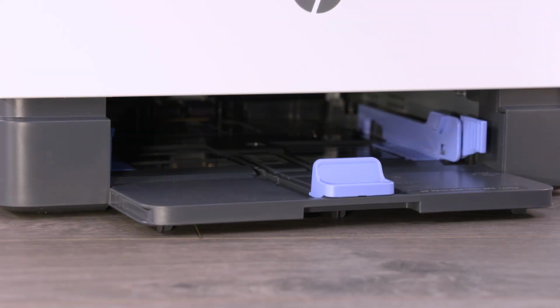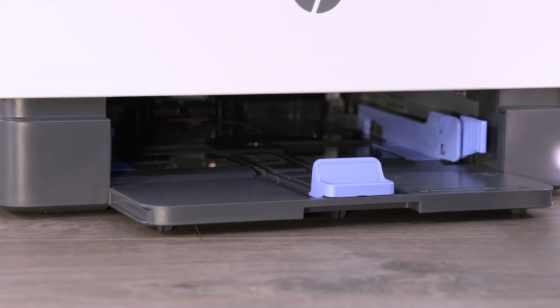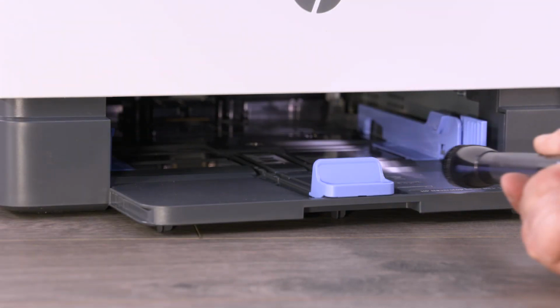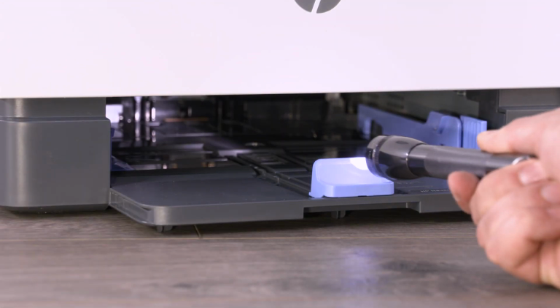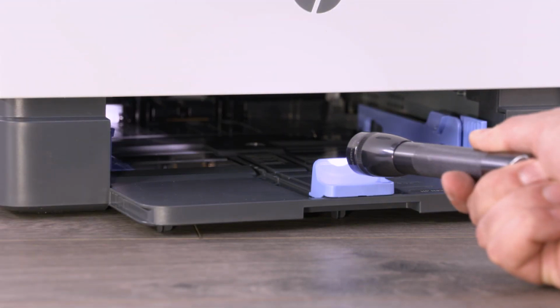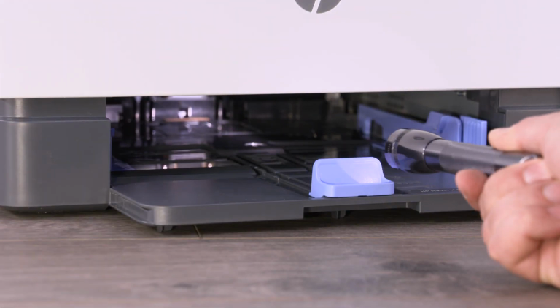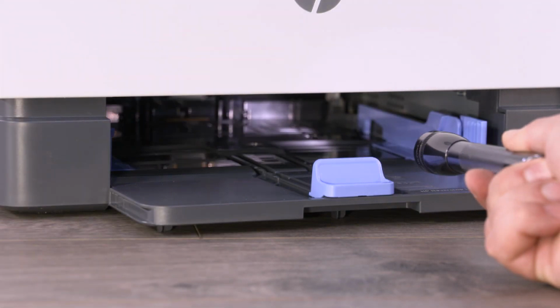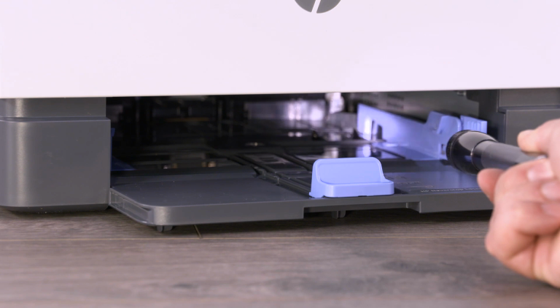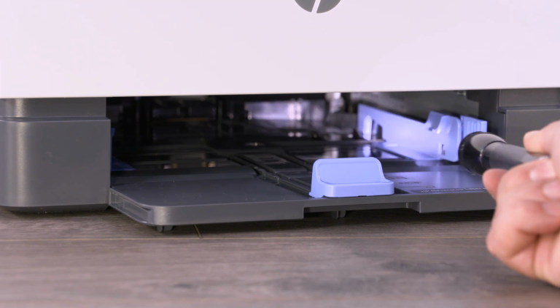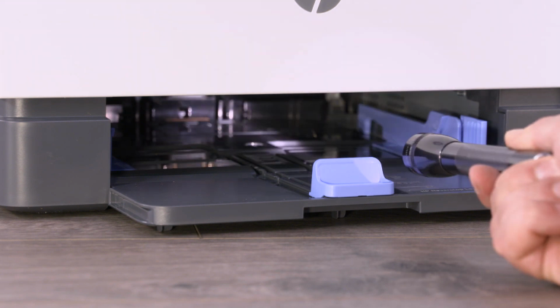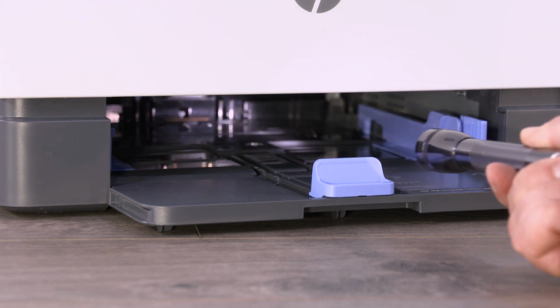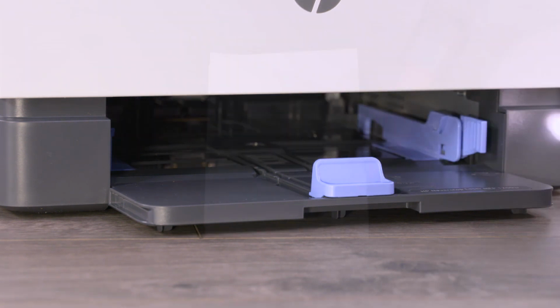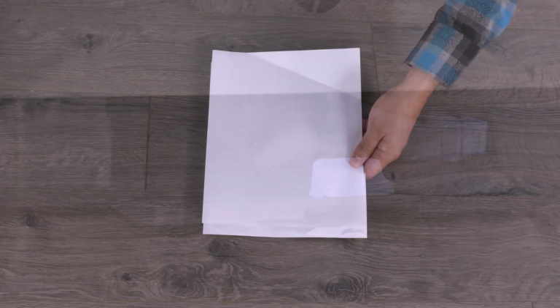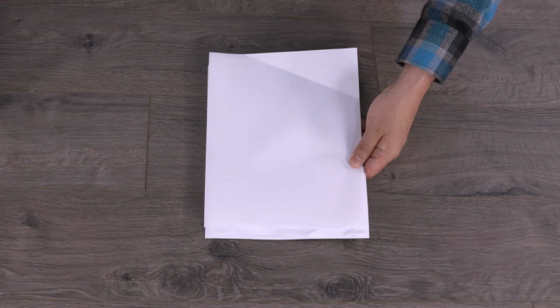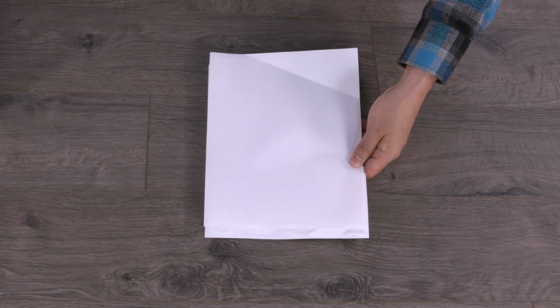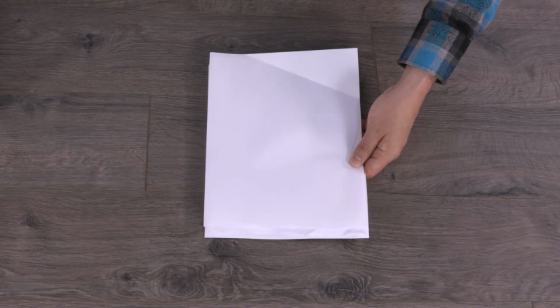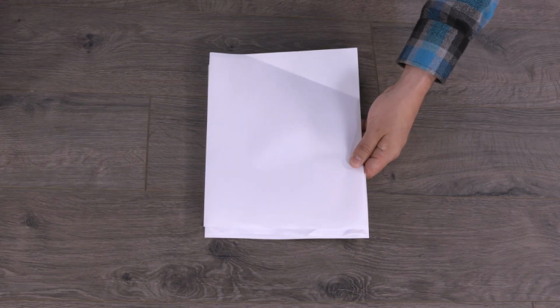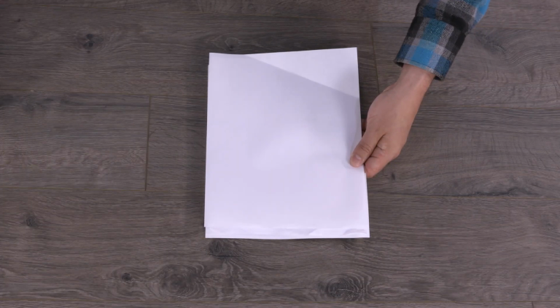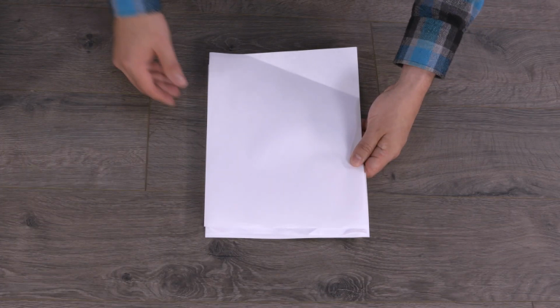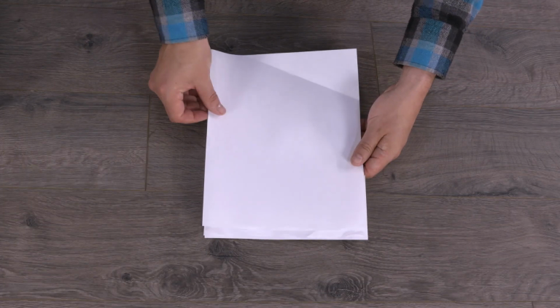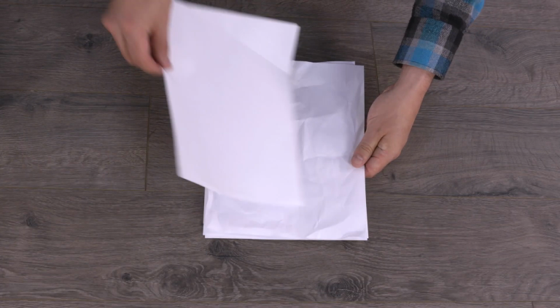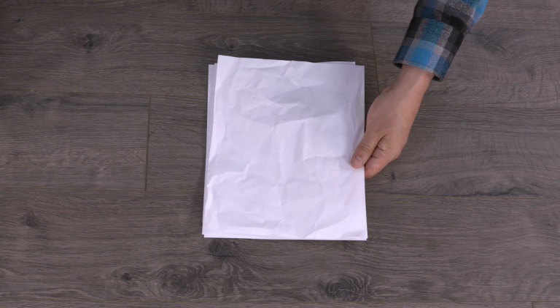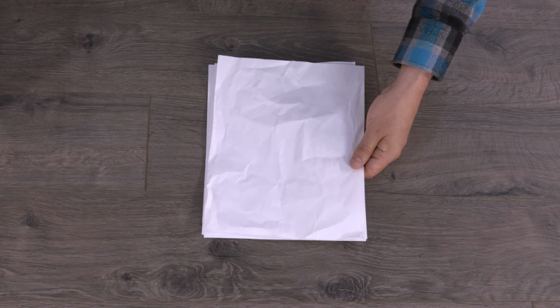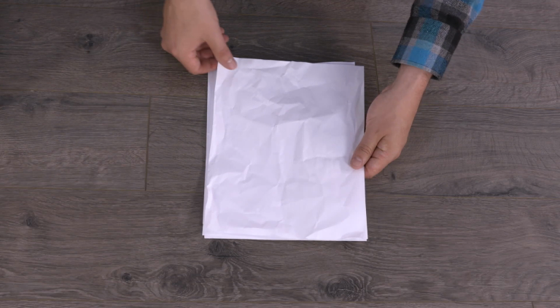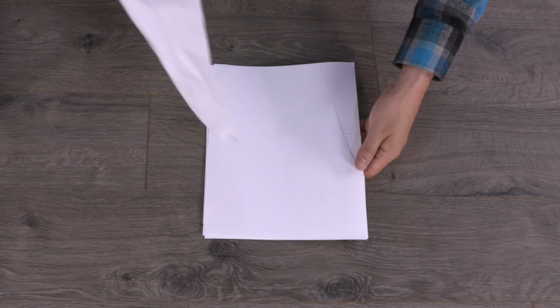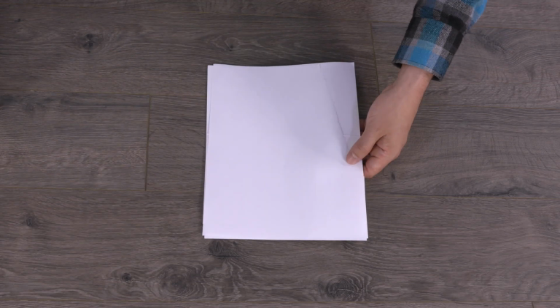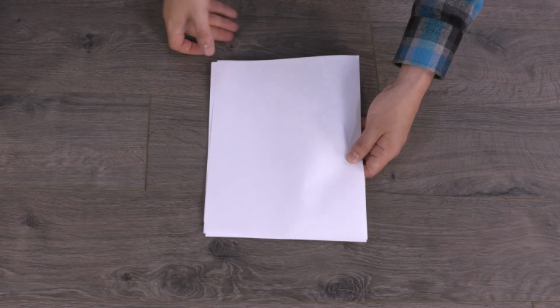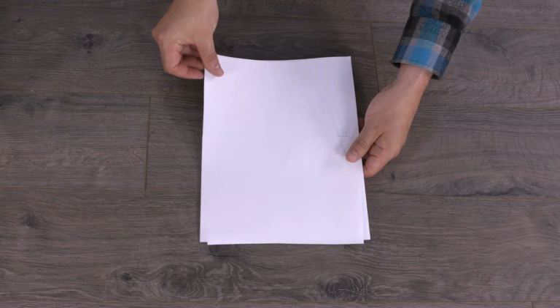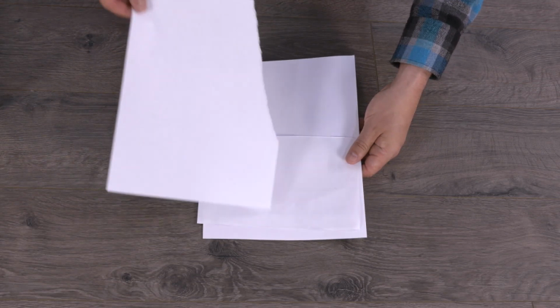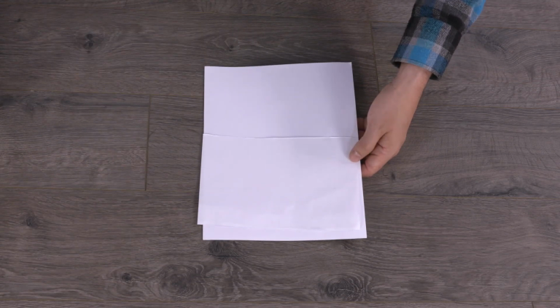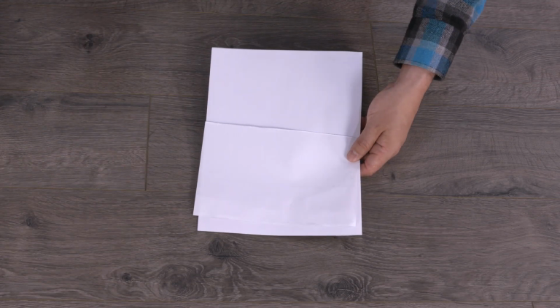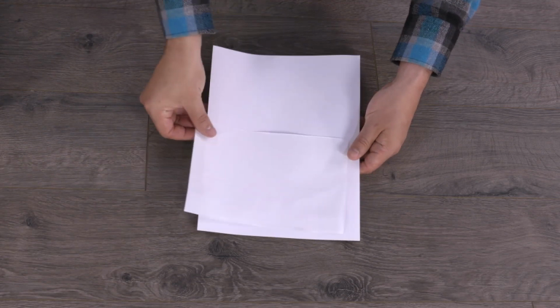Look inside the input tray area and remove any paper or obstructions. Examine the paper removed from the input tray, and then remove any pieces that are bent, wrinkled, torn, or a different size or type.